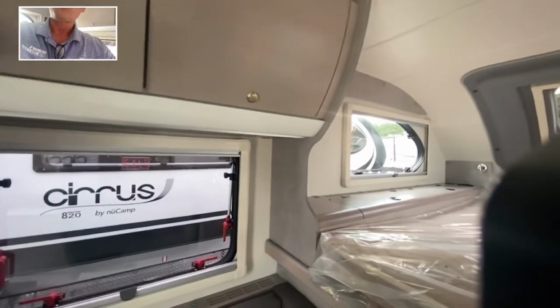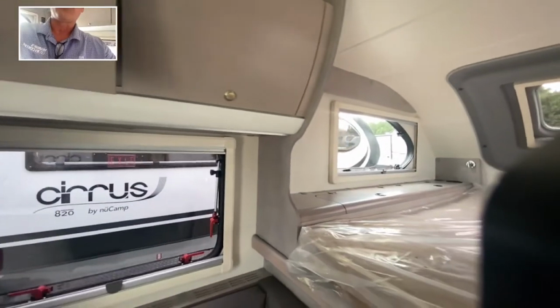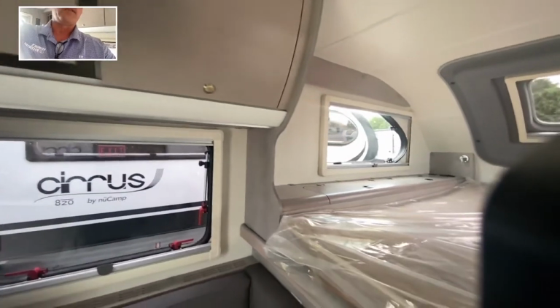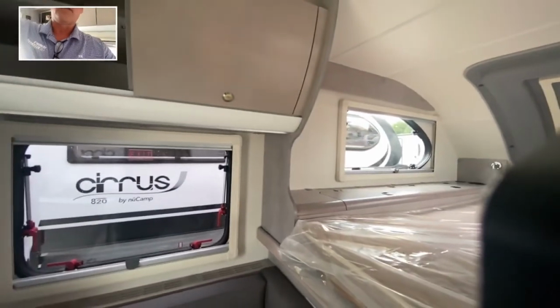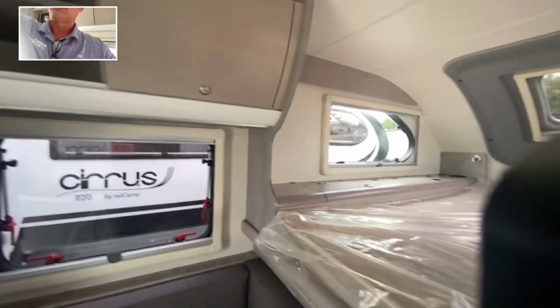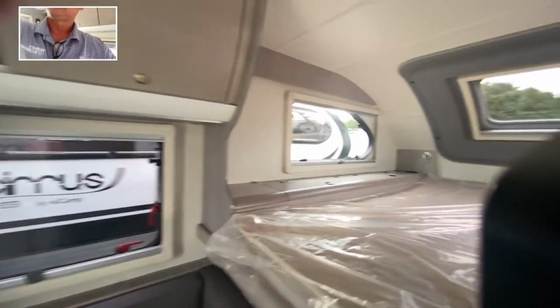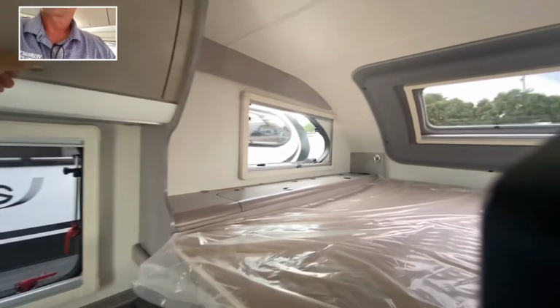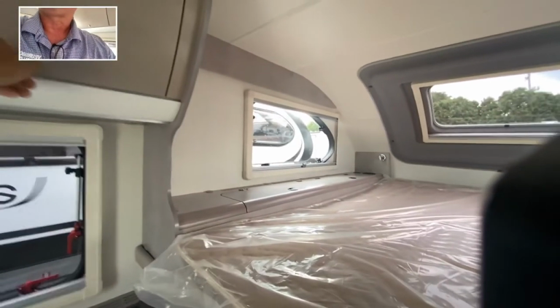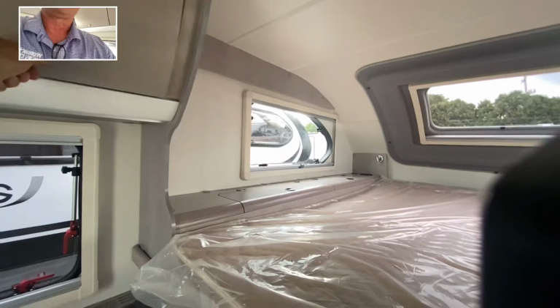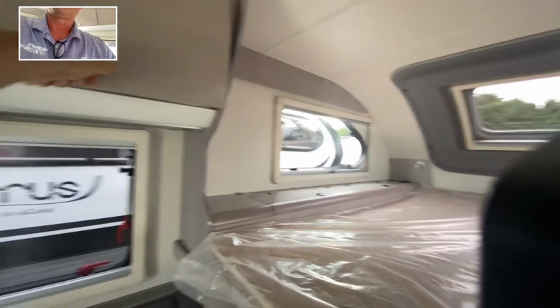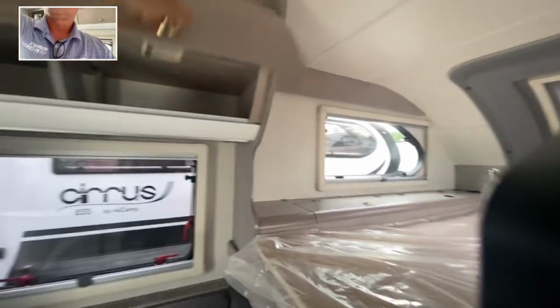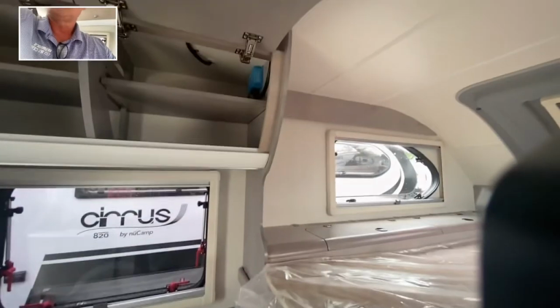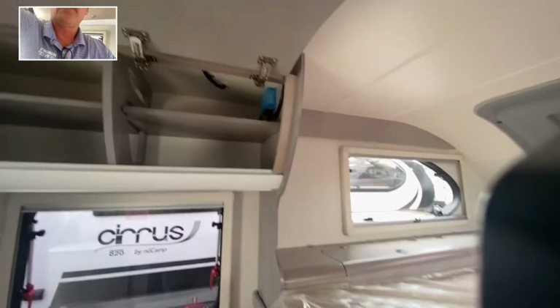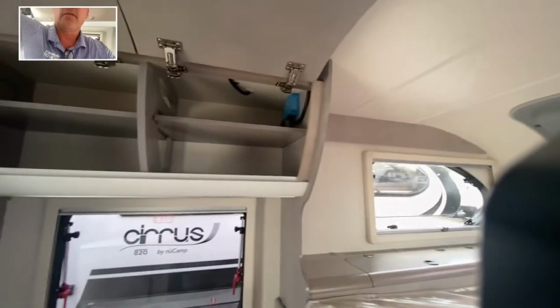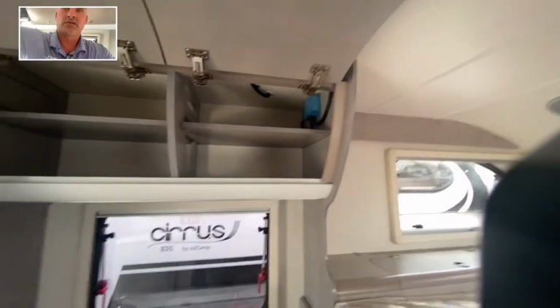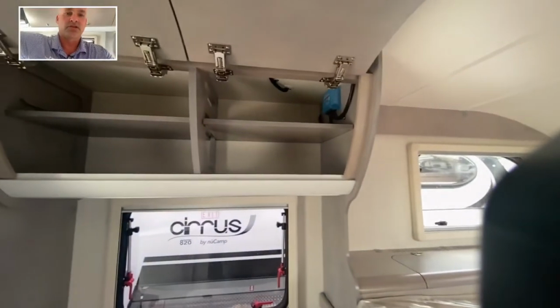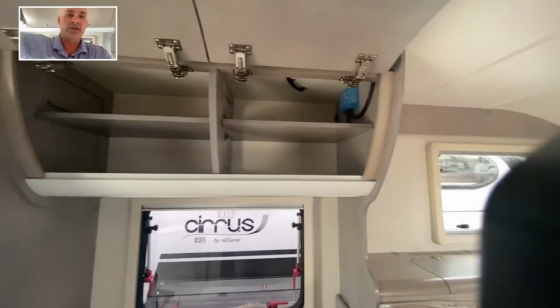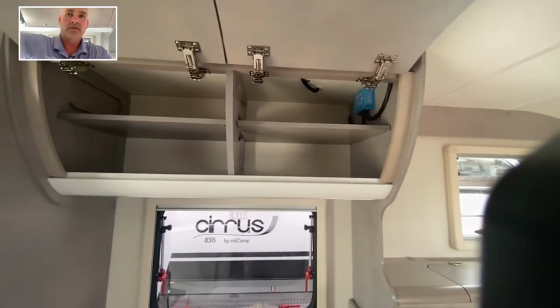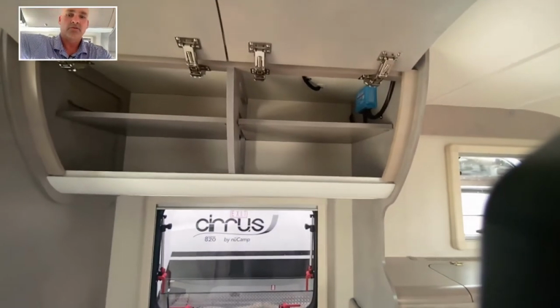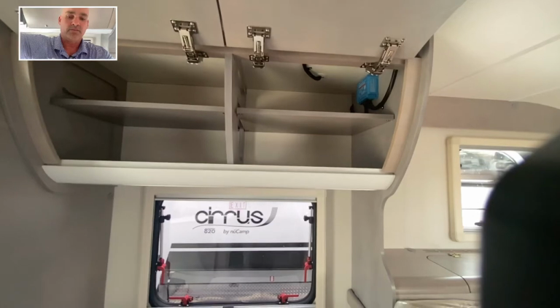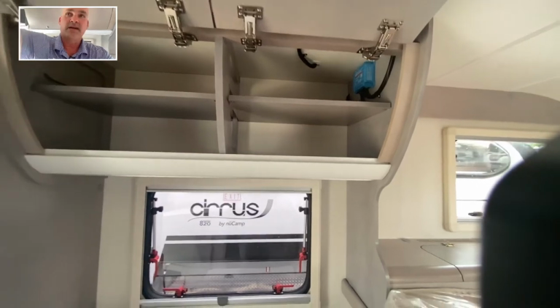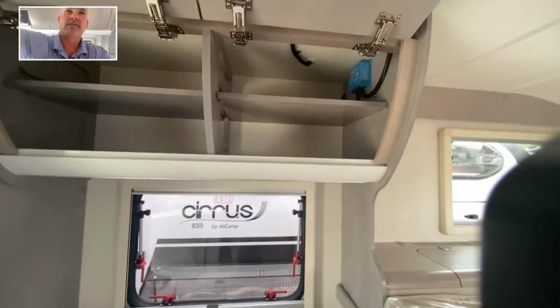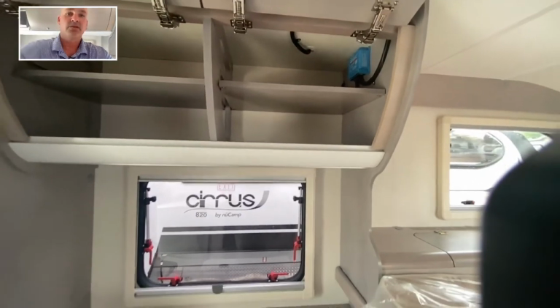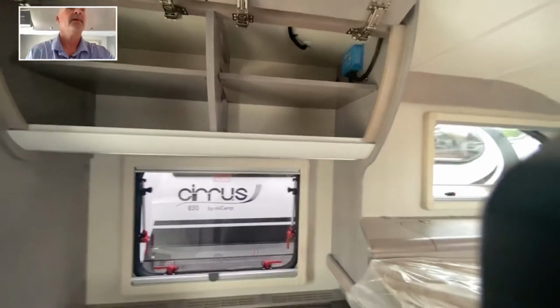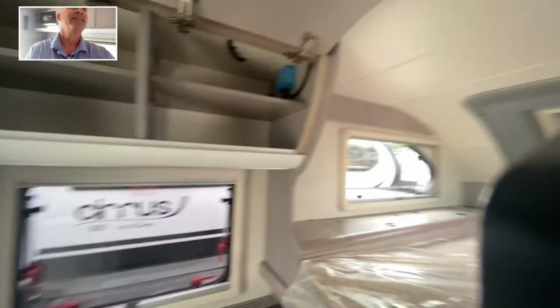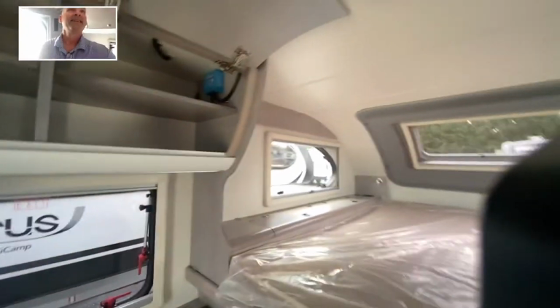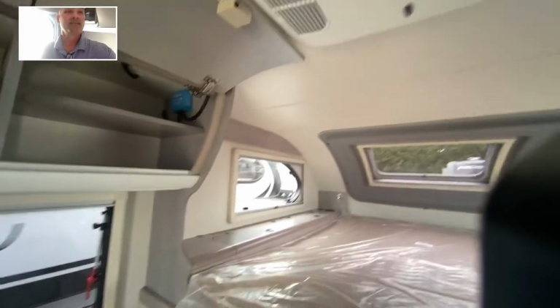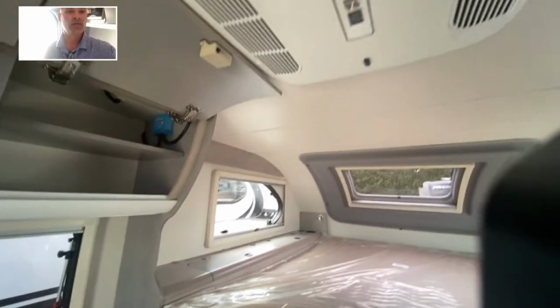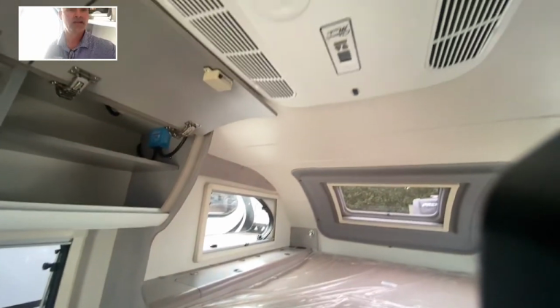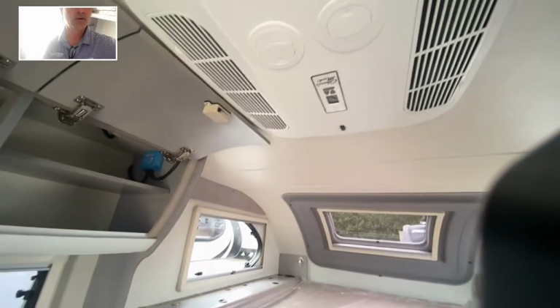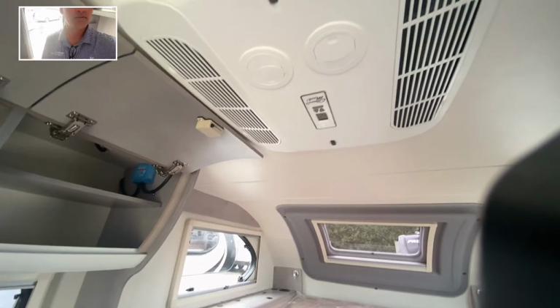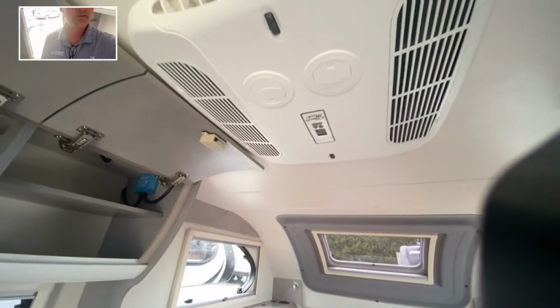The water heater itself is also heated by that Aldi system. There's good storage up in front for a little 620, right by the dinette, which we love. It does come with the AC — a roof-mounted AC right there as well.